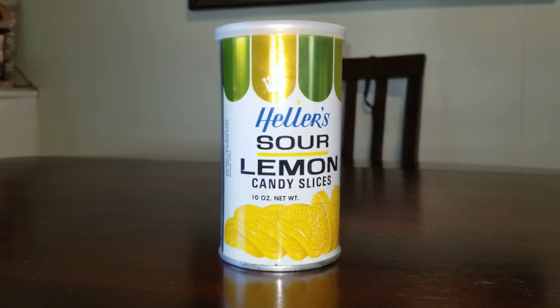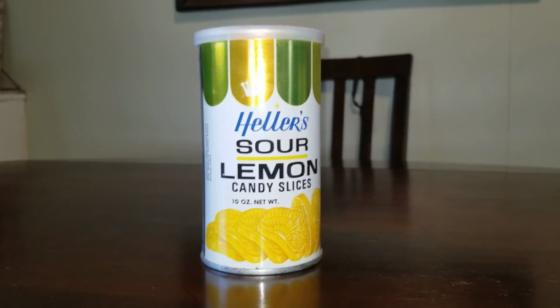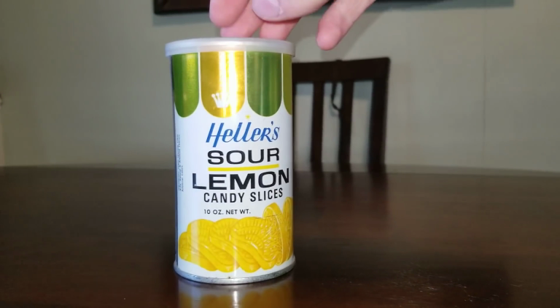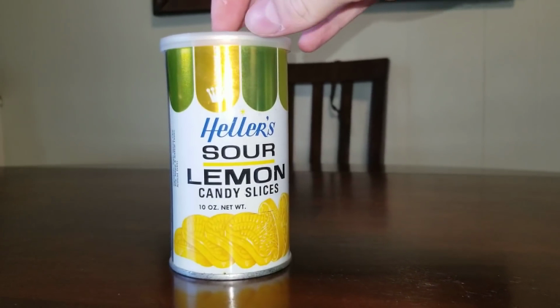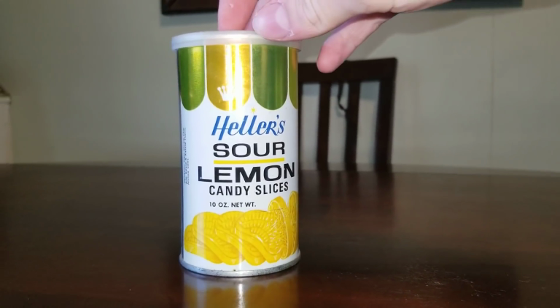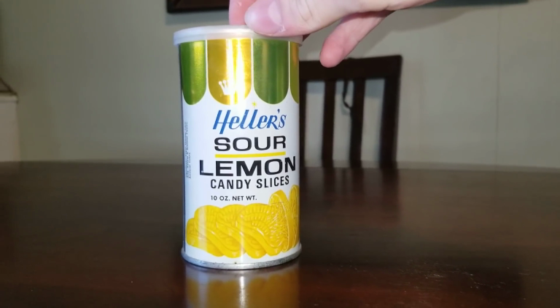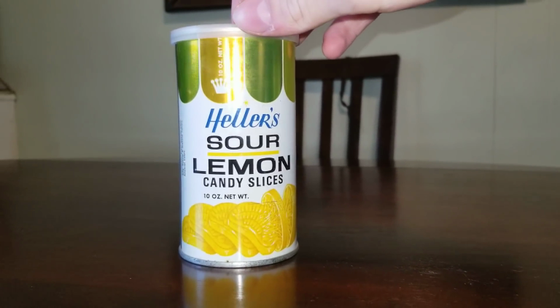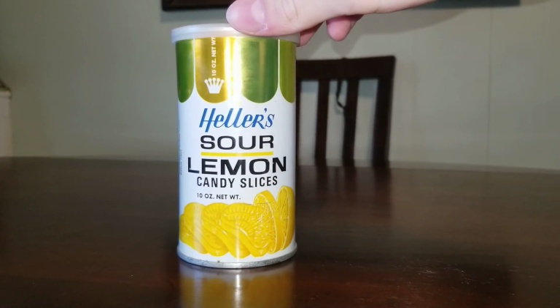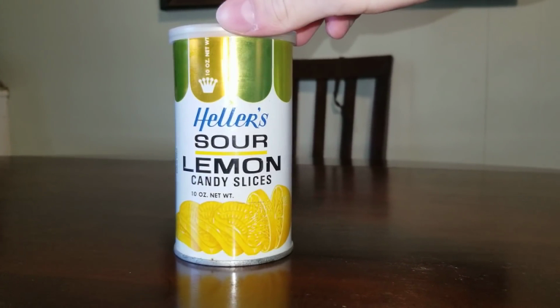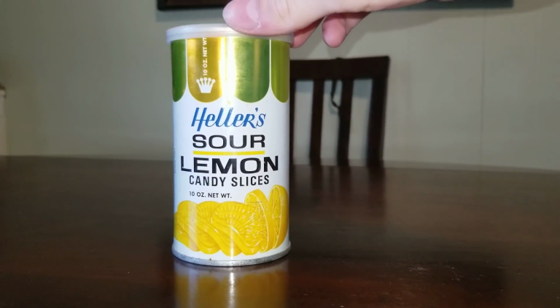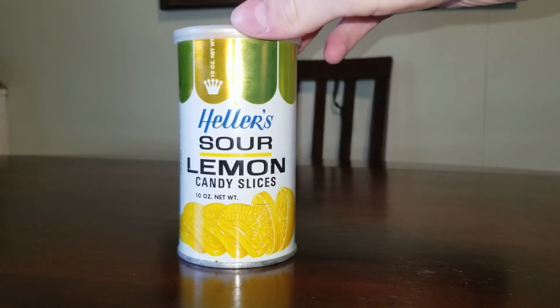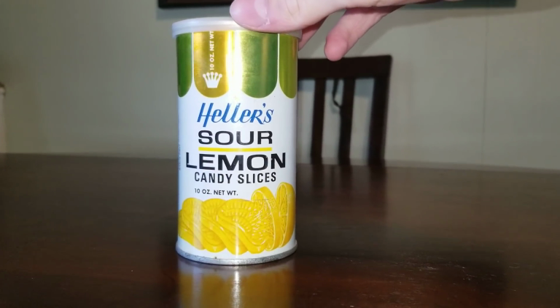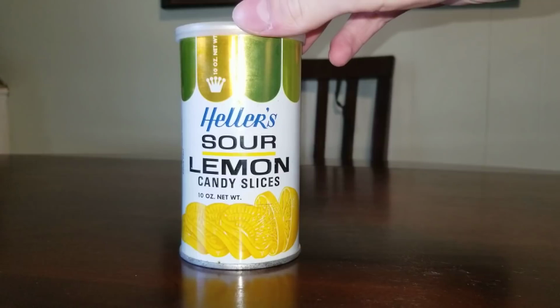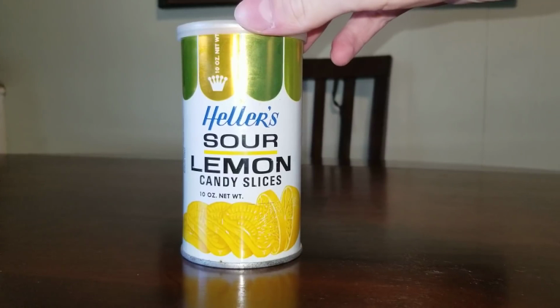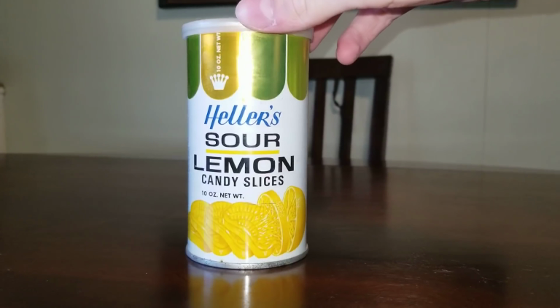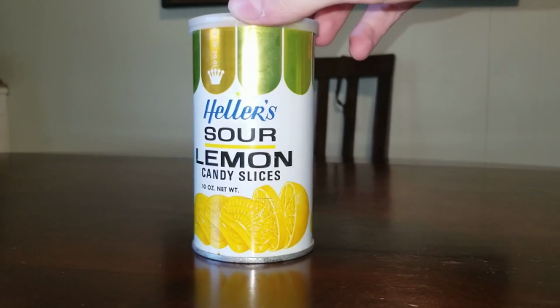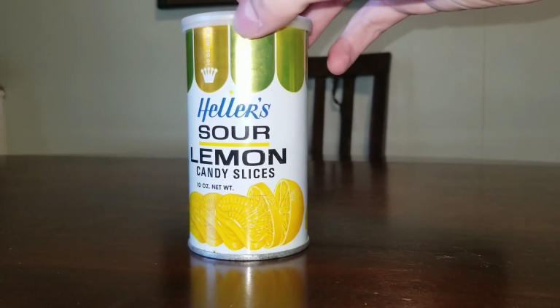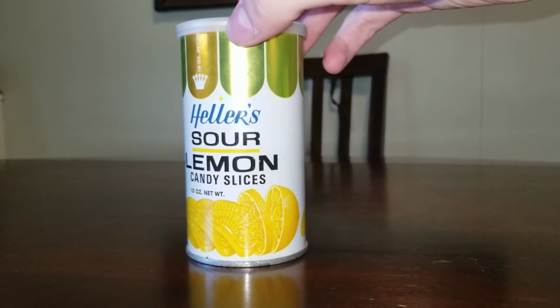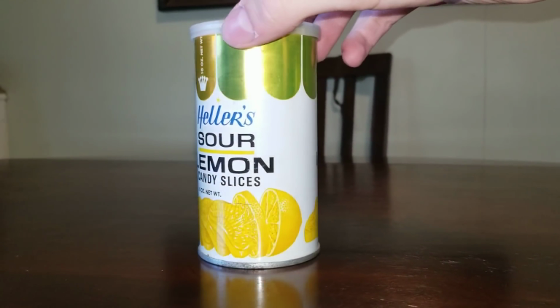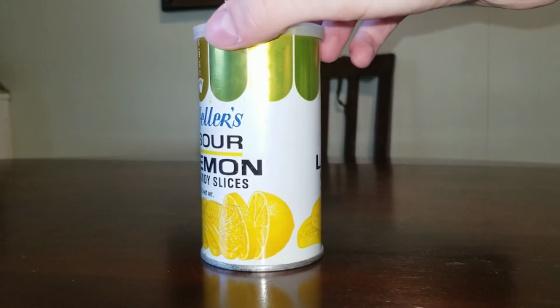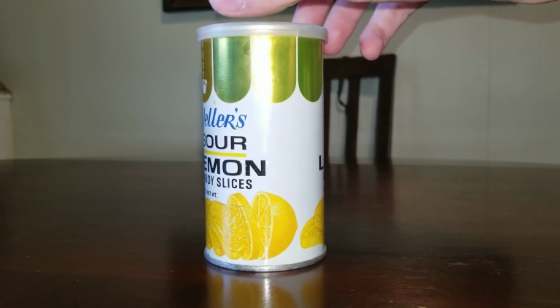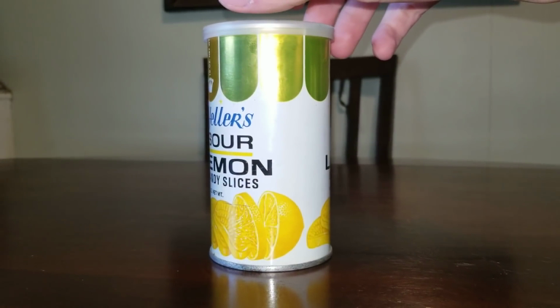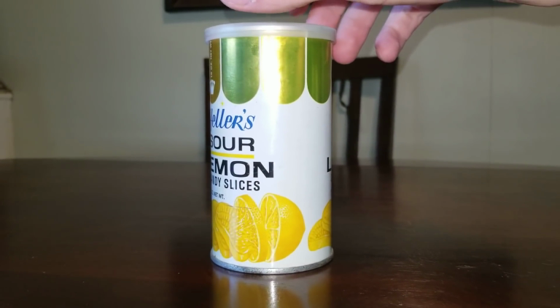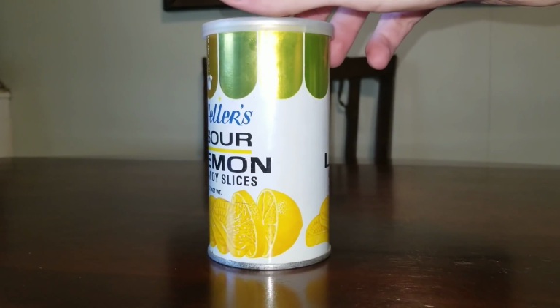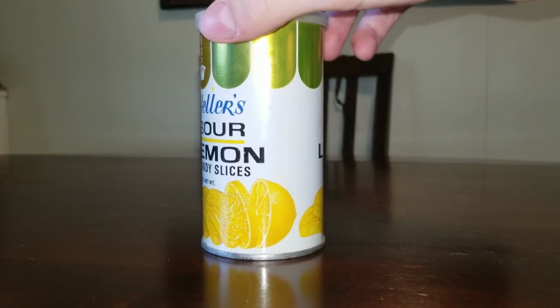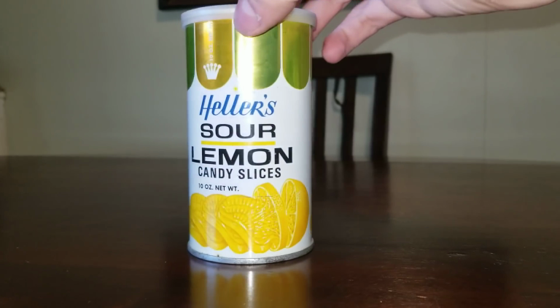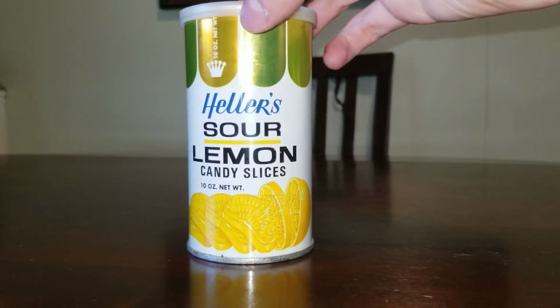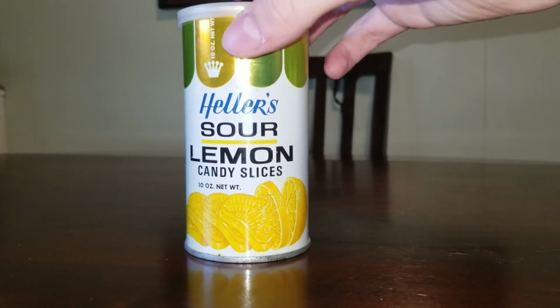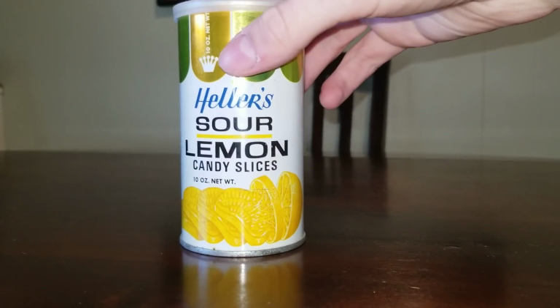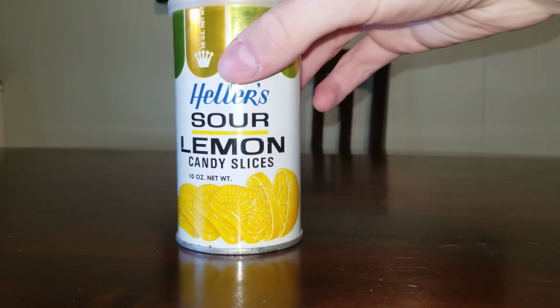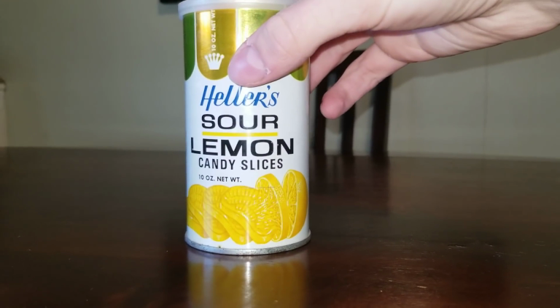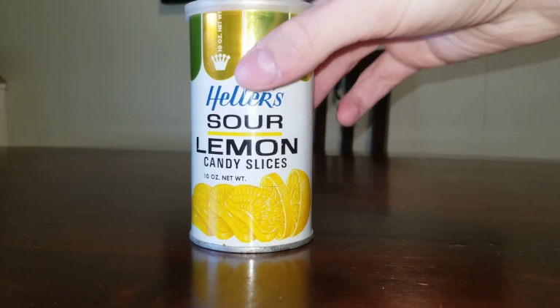Hey everyone, this is a can of sour lemon candy slices. This container is from the early 60s or 50s. We're going to be opening this up today to see what they look like.